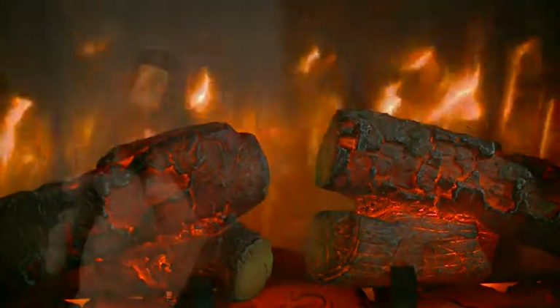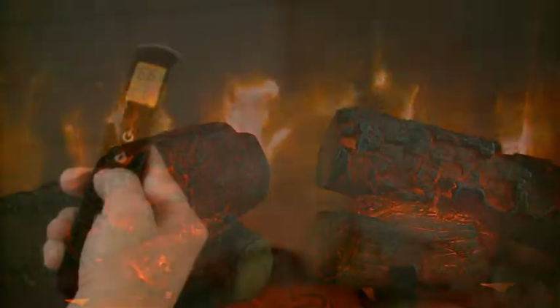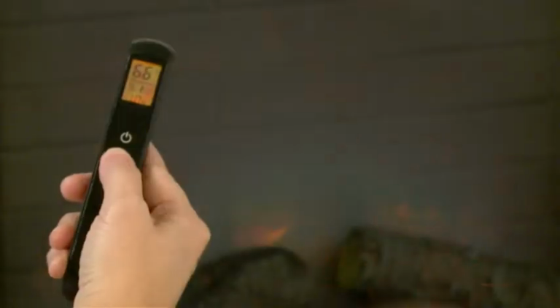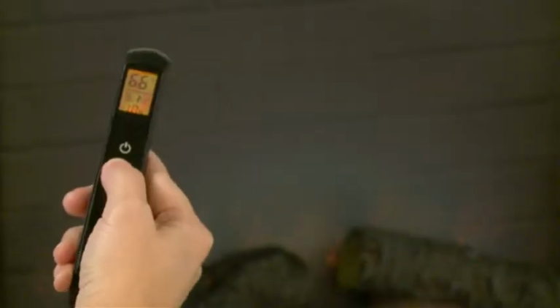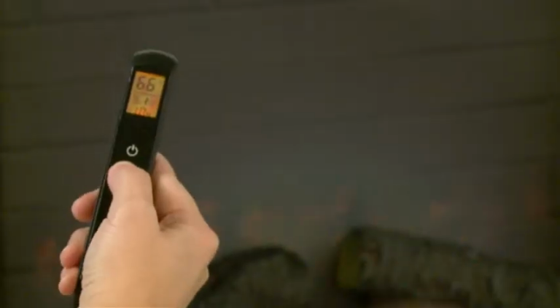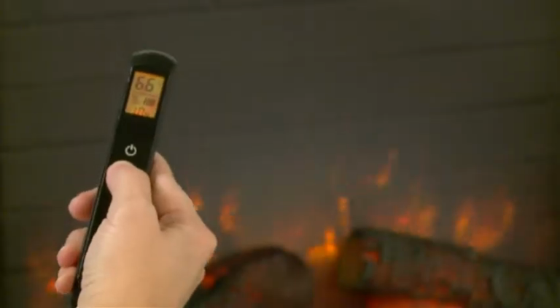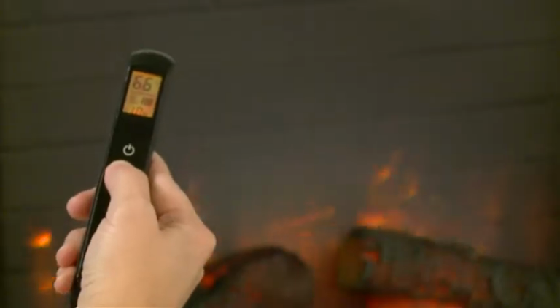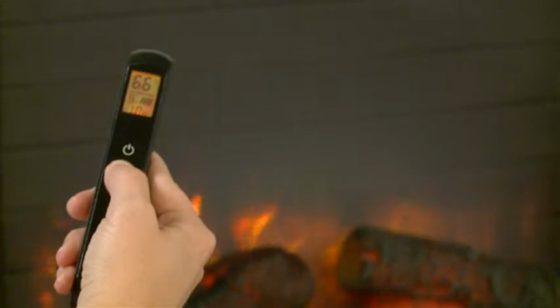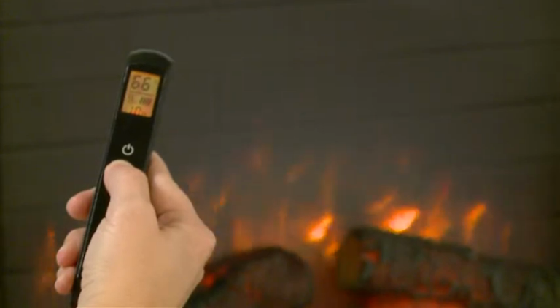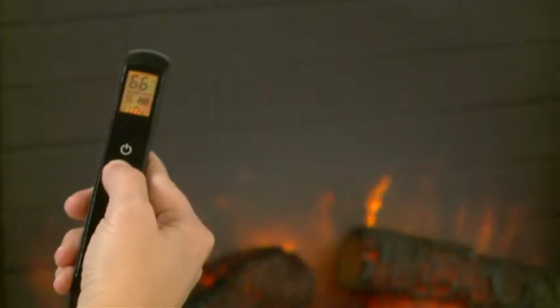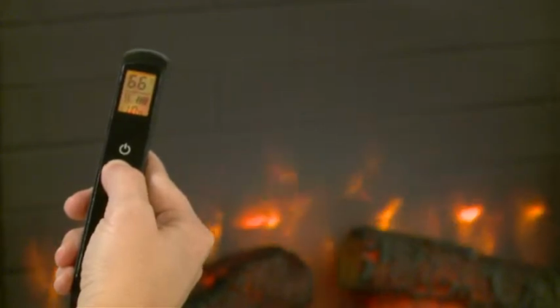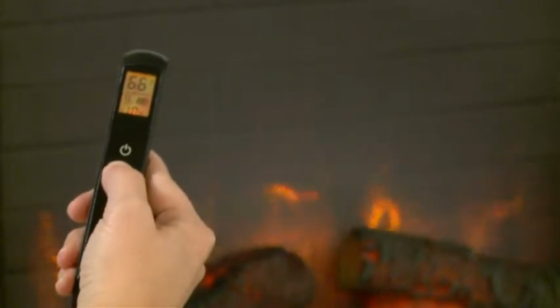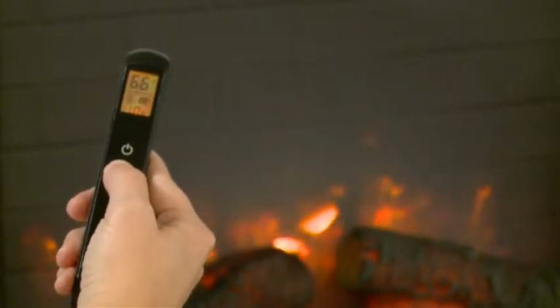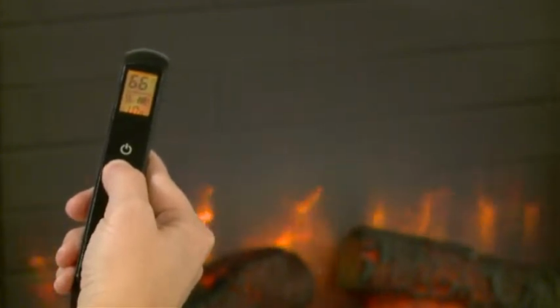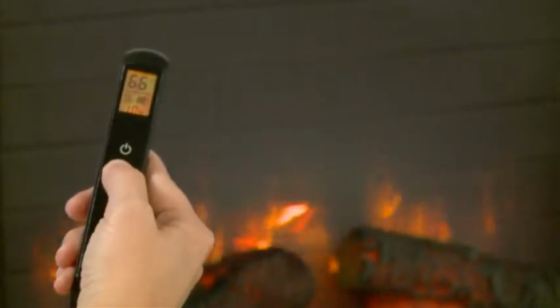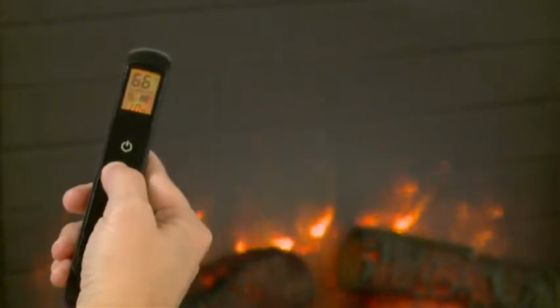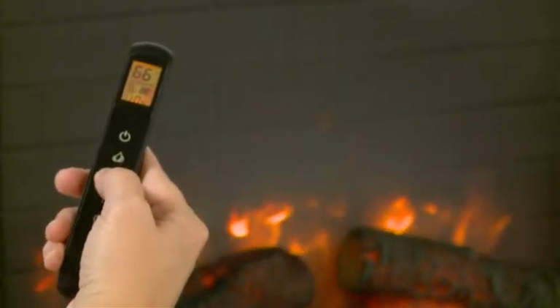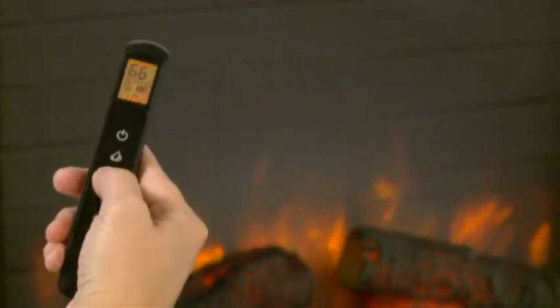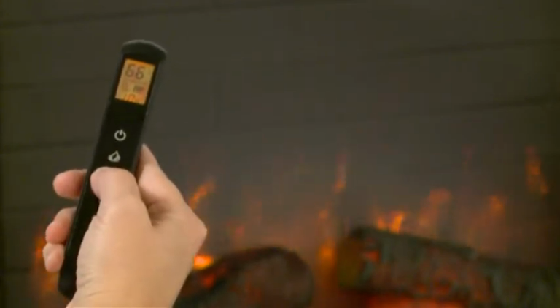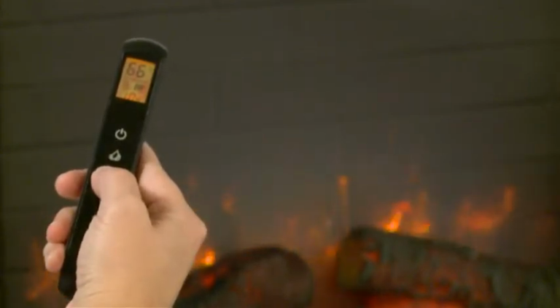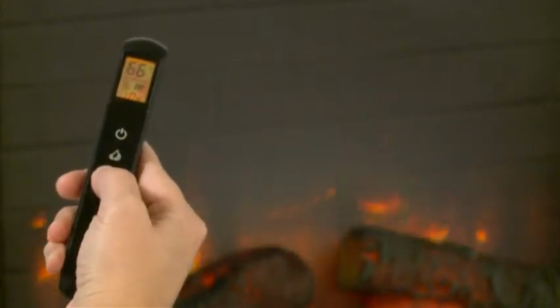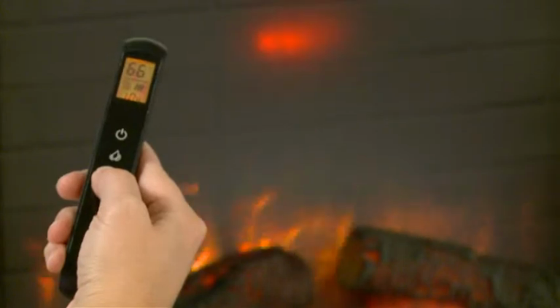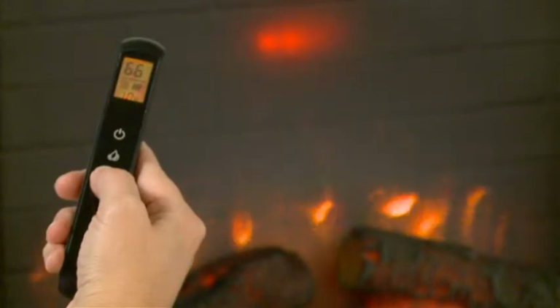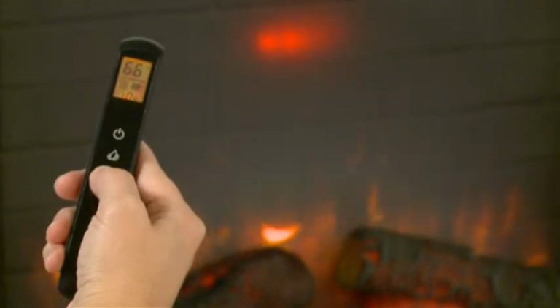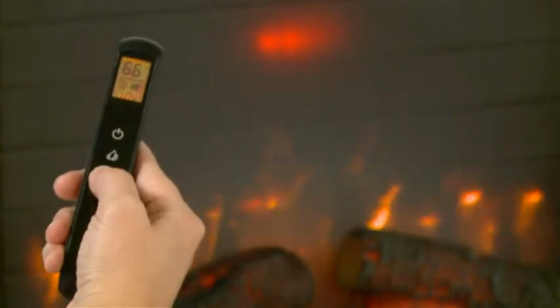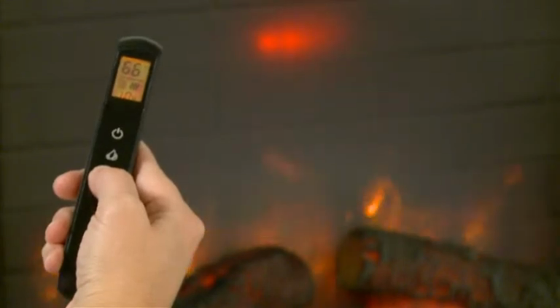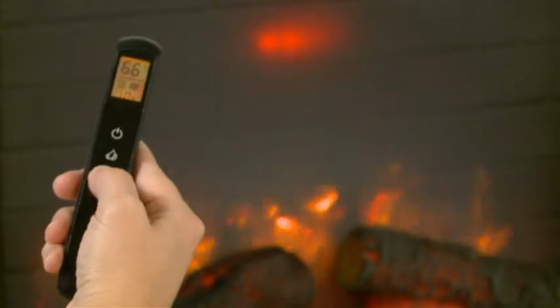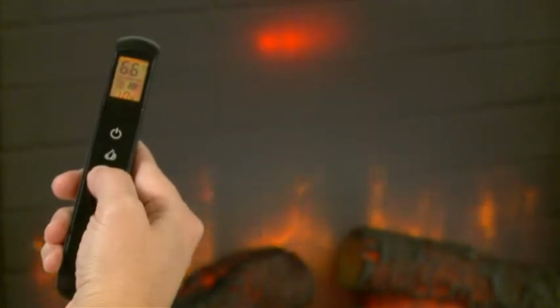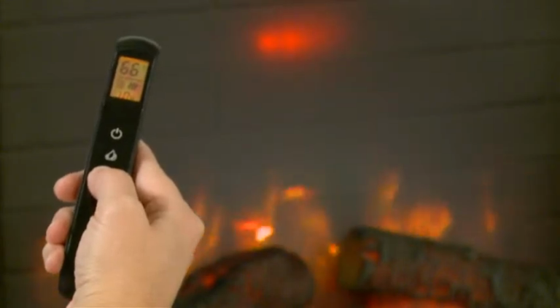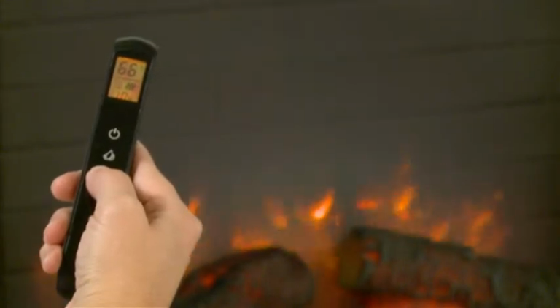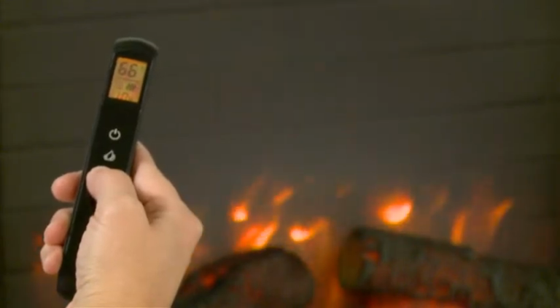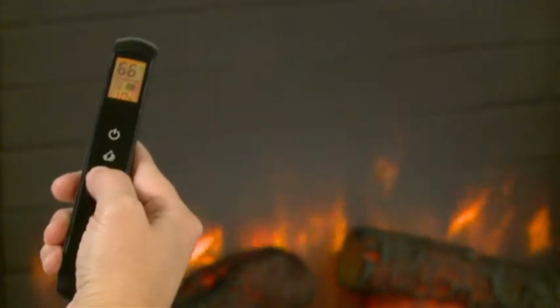A remote adjusts the flames to four different intensity settings, changes fan speed, and controls heat output. LED accent lighting adds detail to logs and embers.